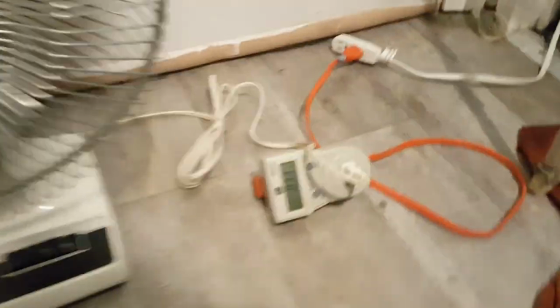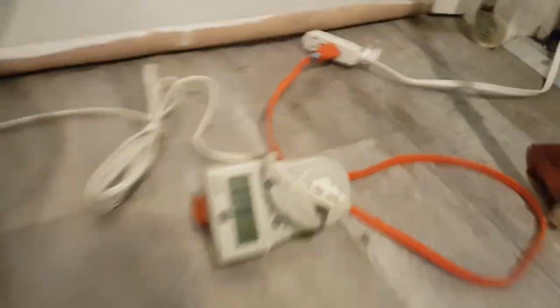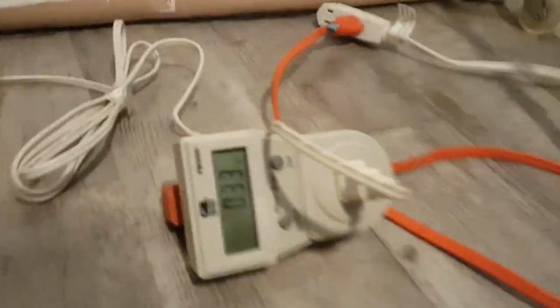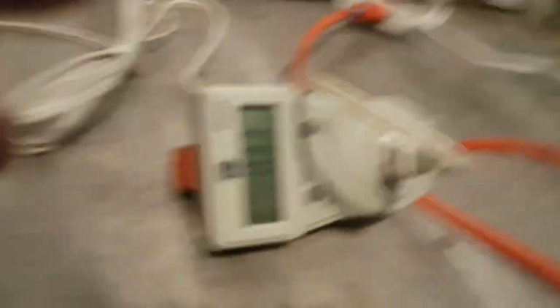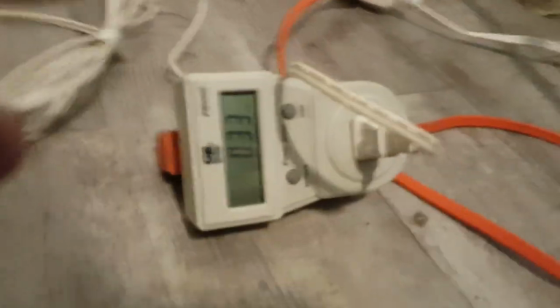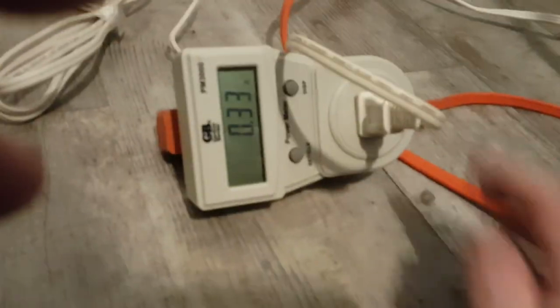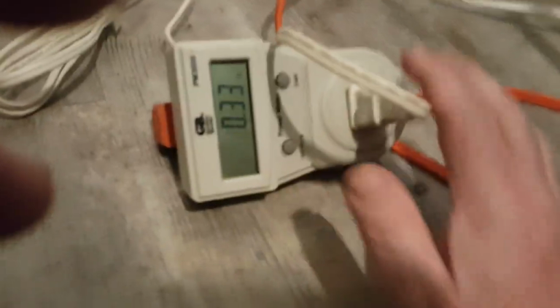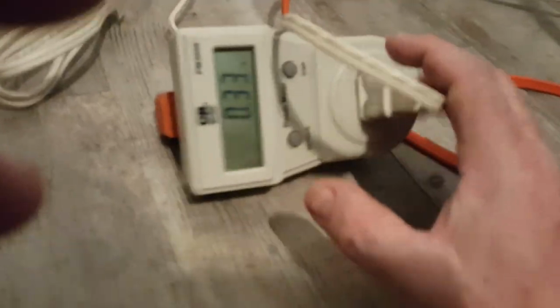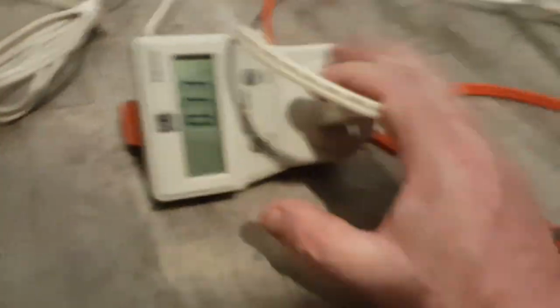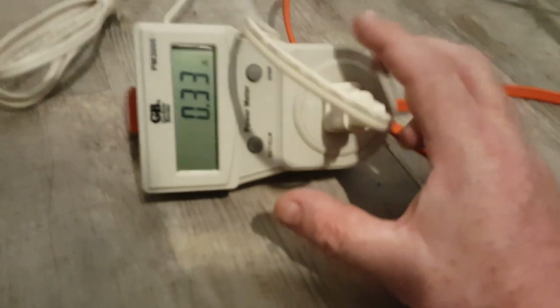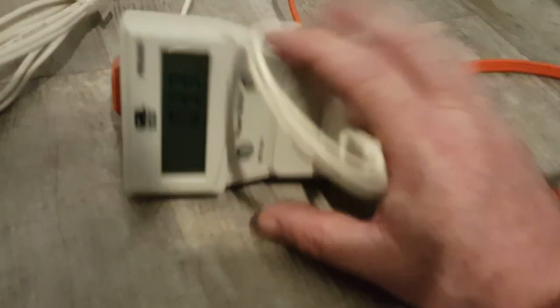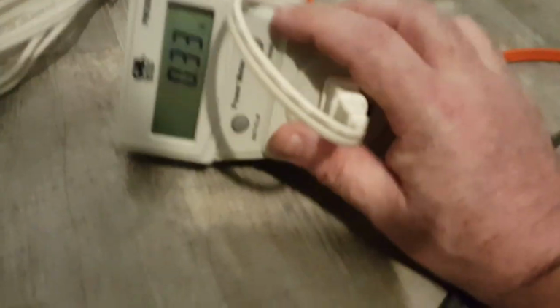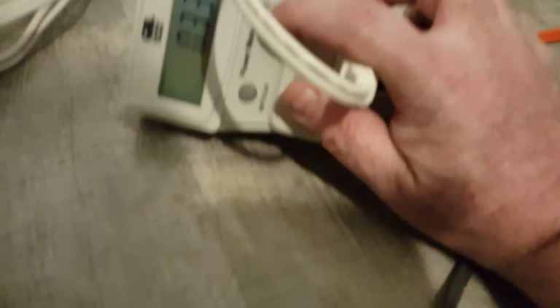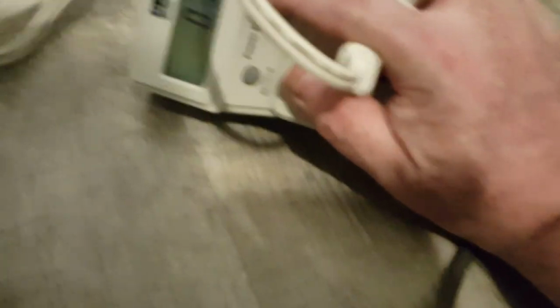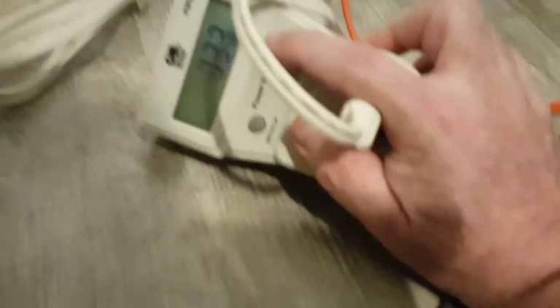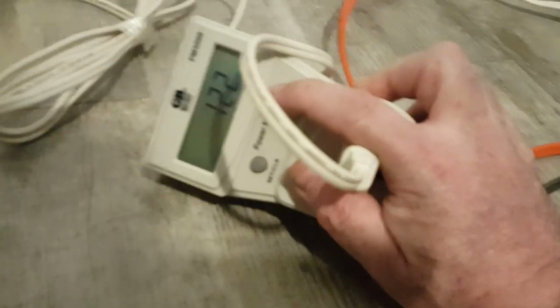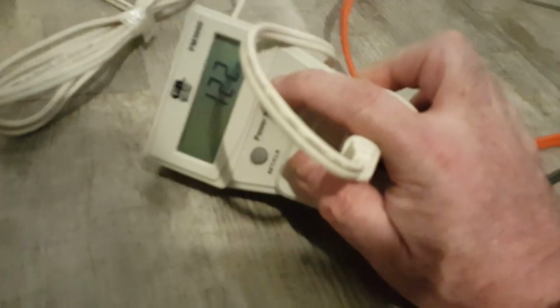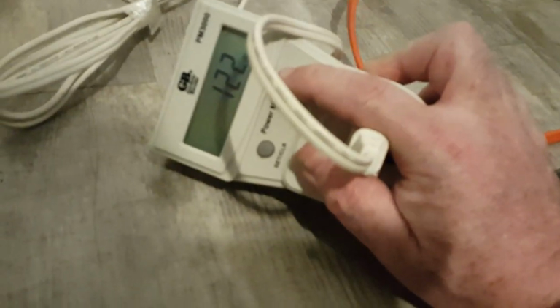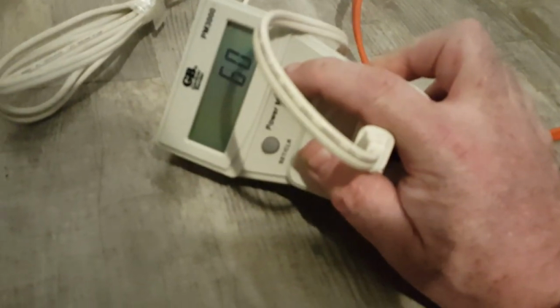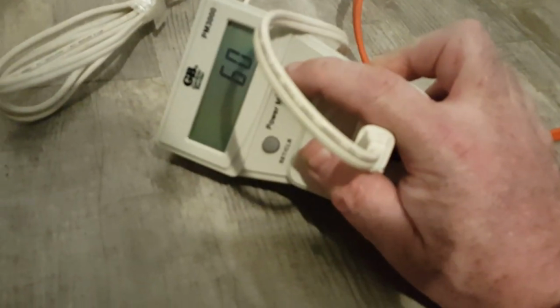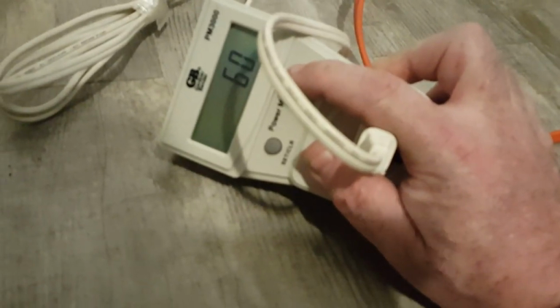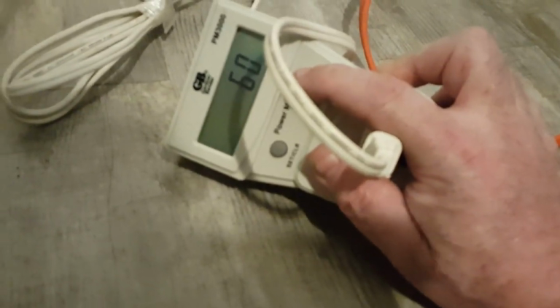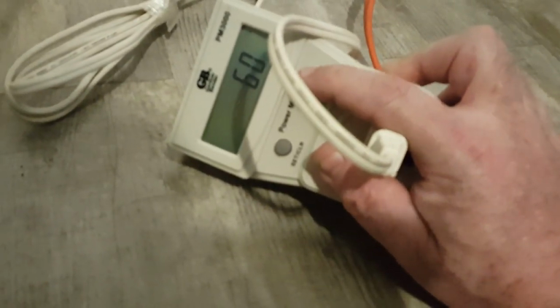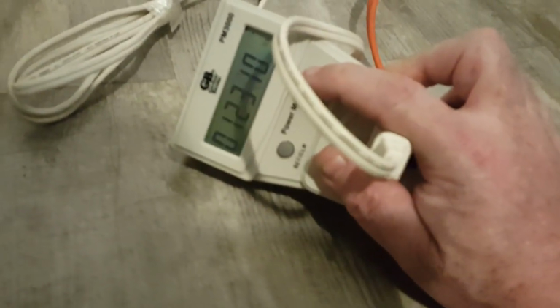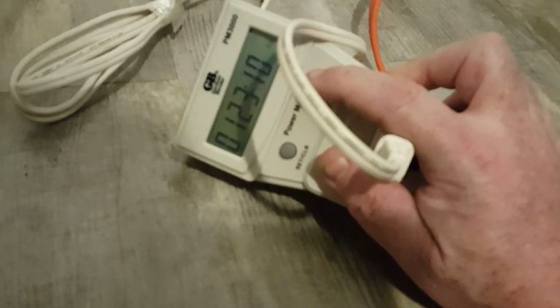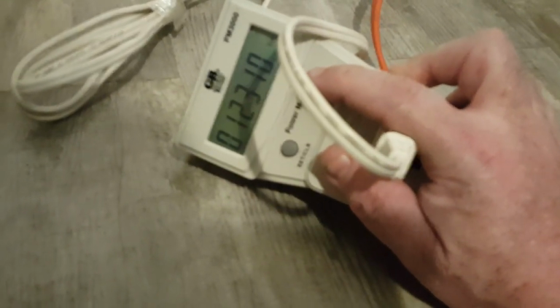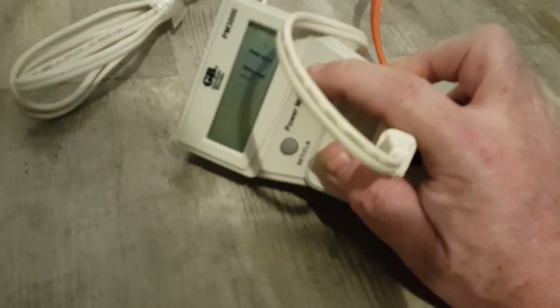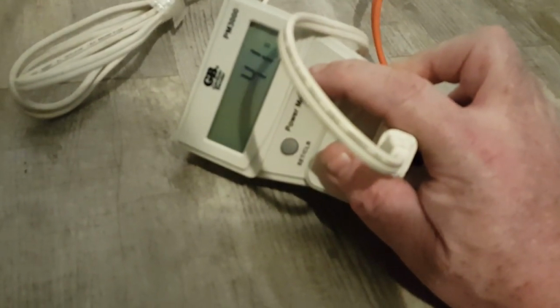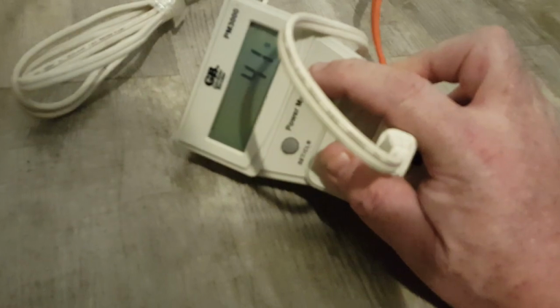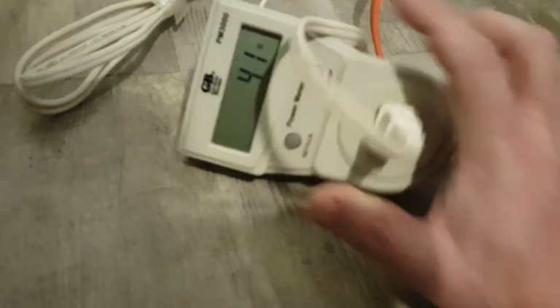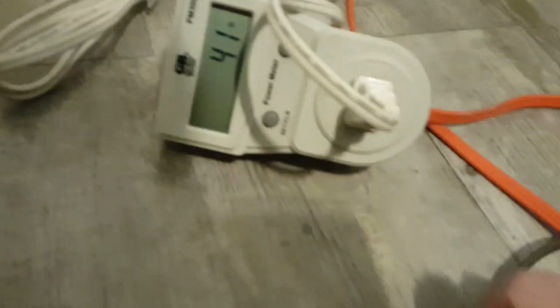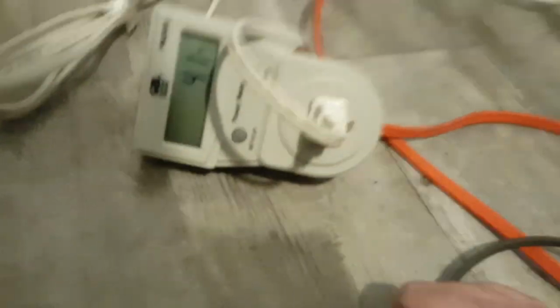On high, we're running 3300 RPMs. 122 volts in the house, and 41 watts.